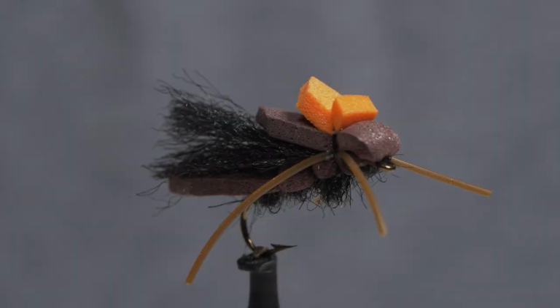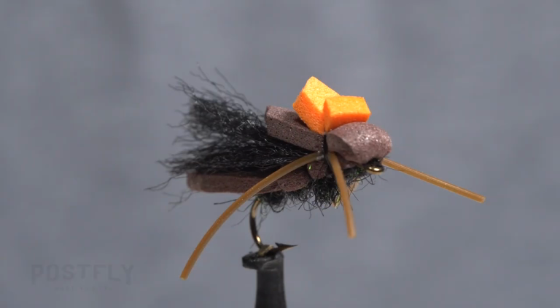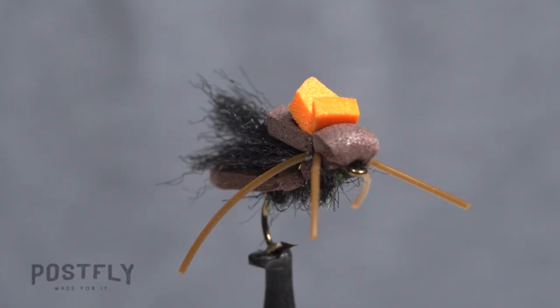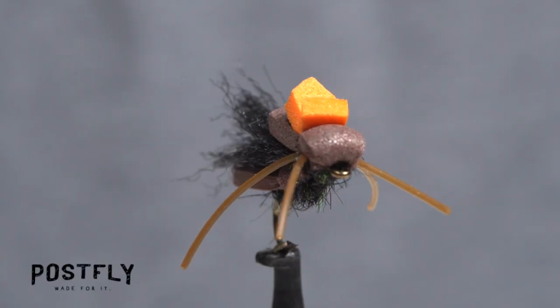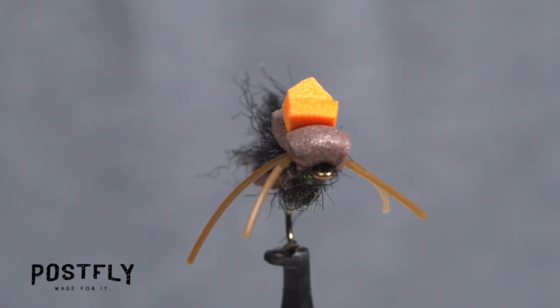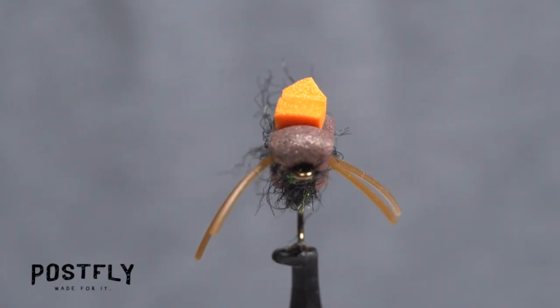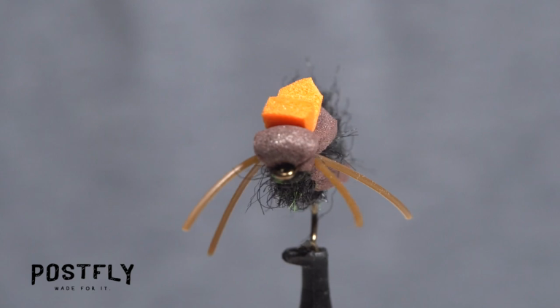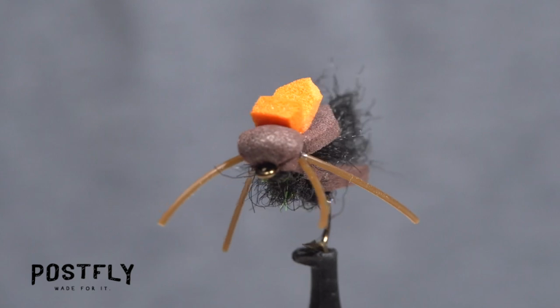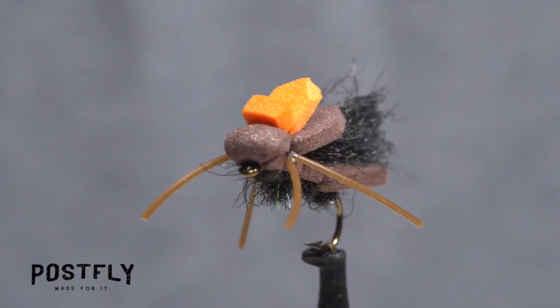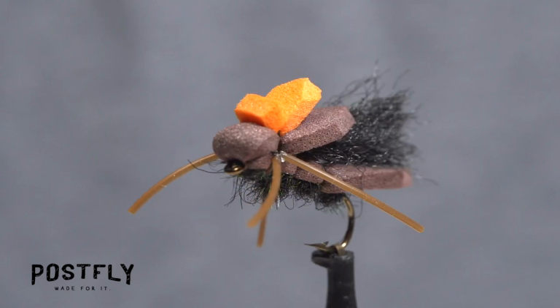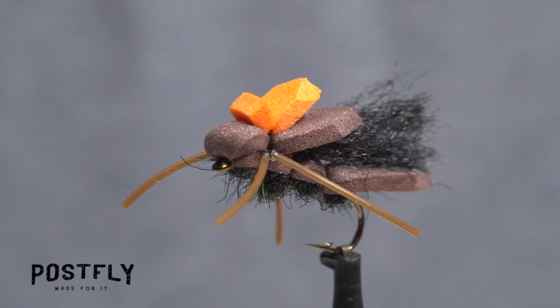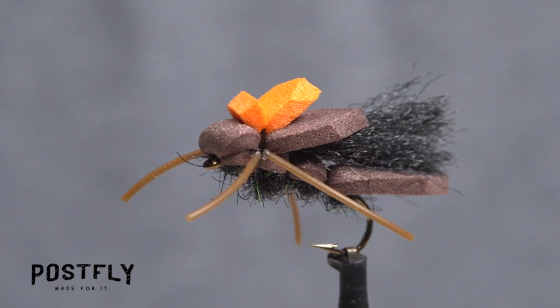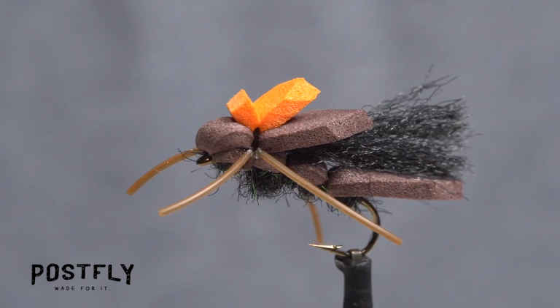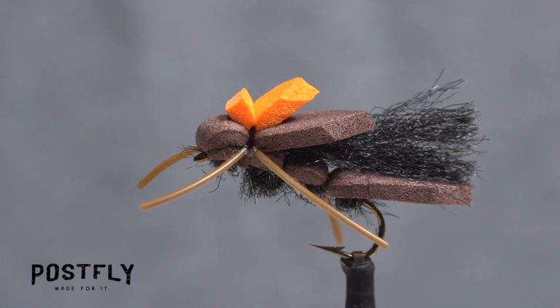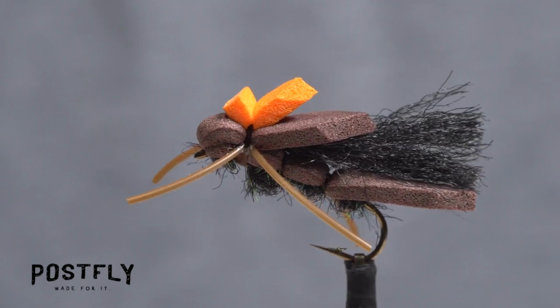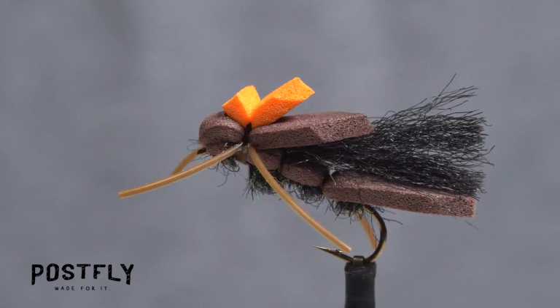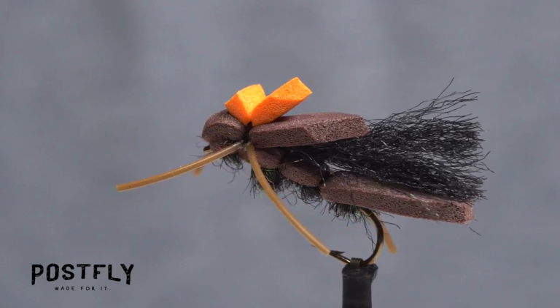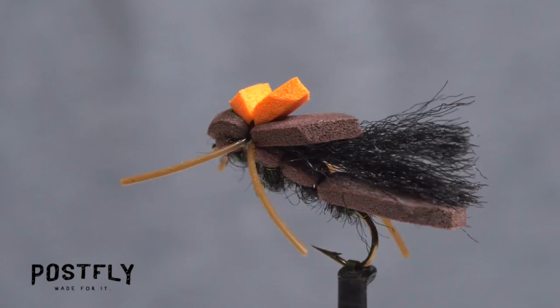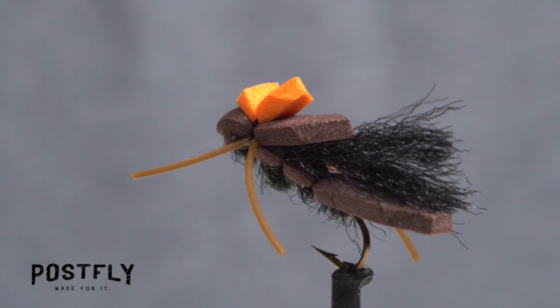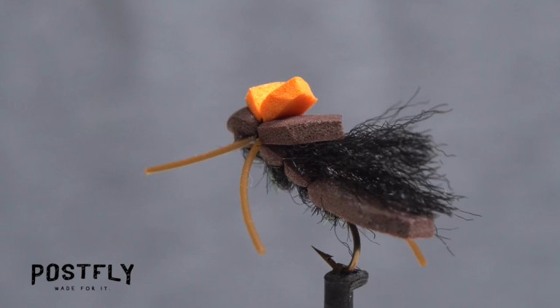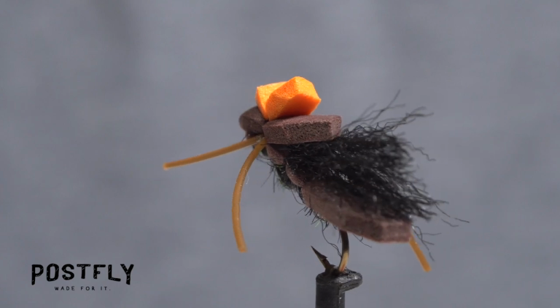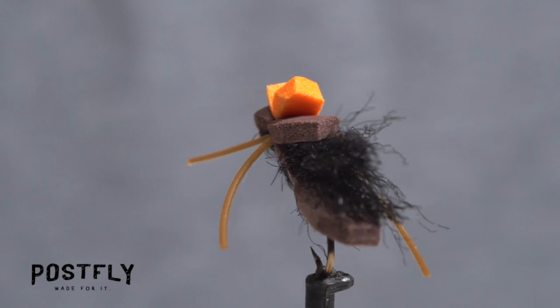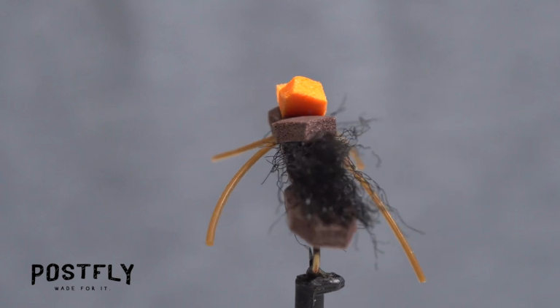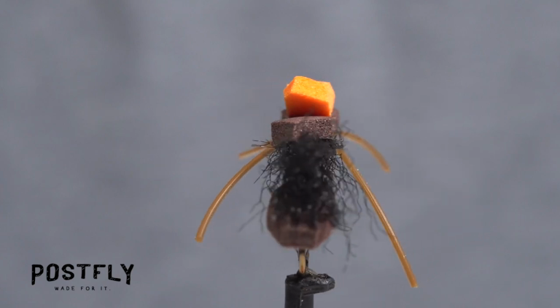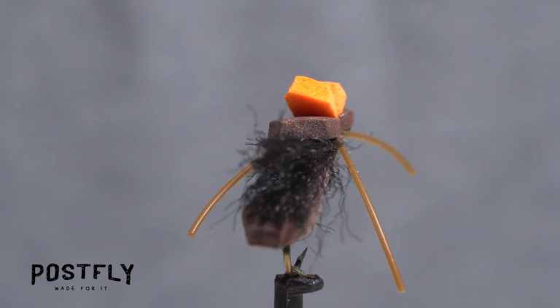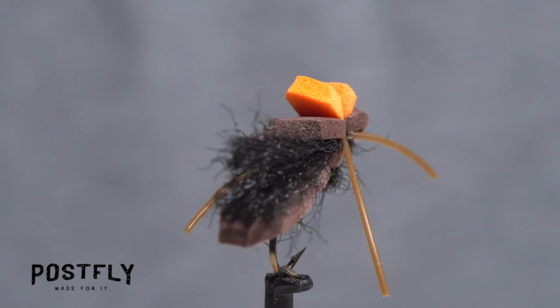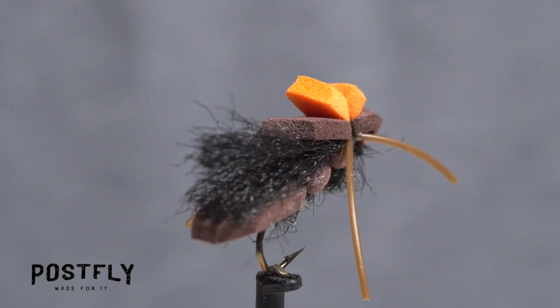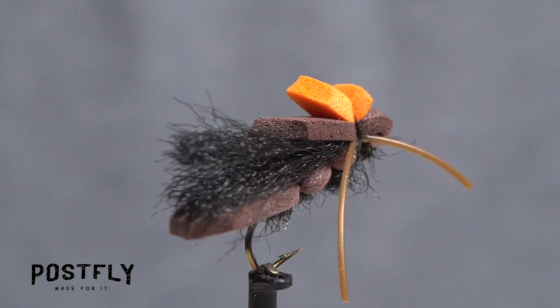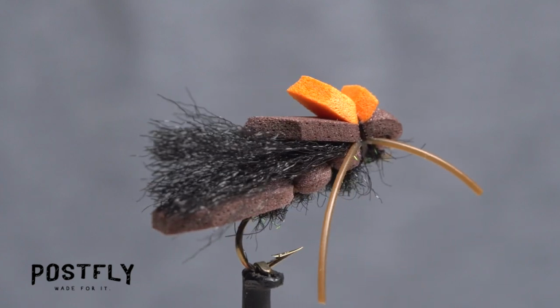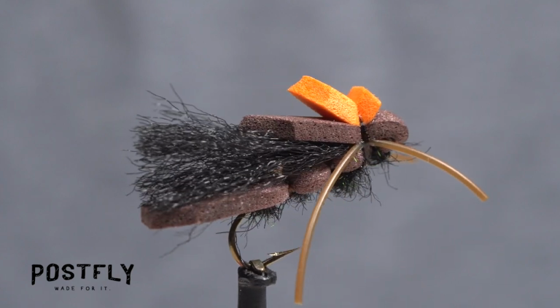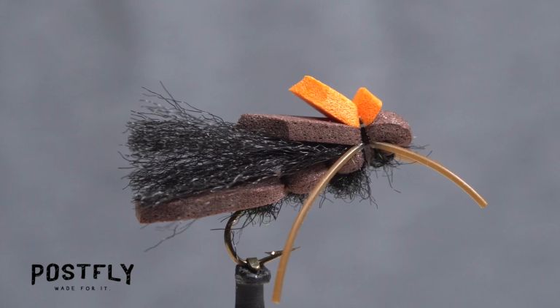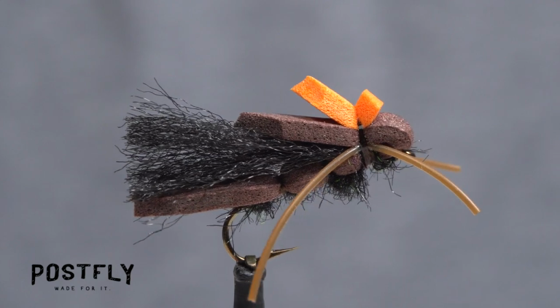The squalor hatch is one of the premier stonefly hatches. It usually takes place from late February to early March prior to runoff. This high-floating, easy-to-see fly does a remarkable job of imitating the winged adults.